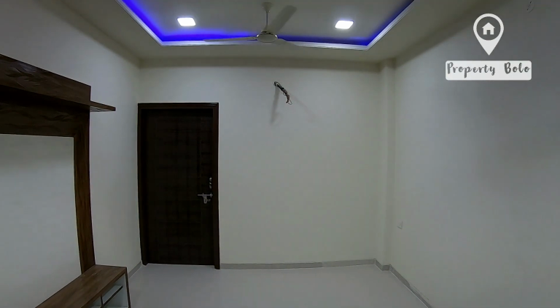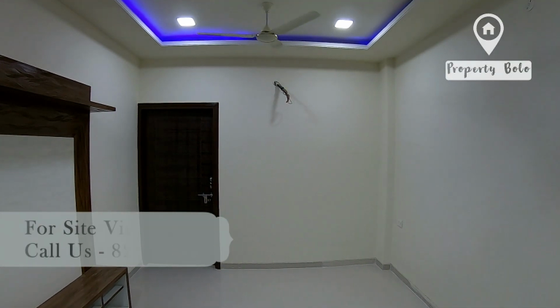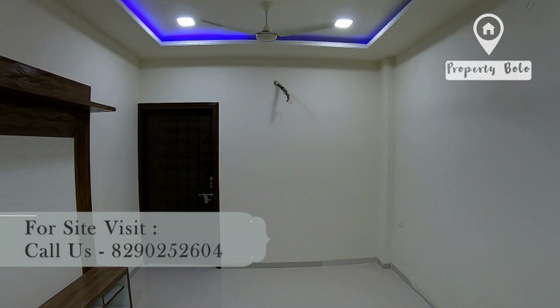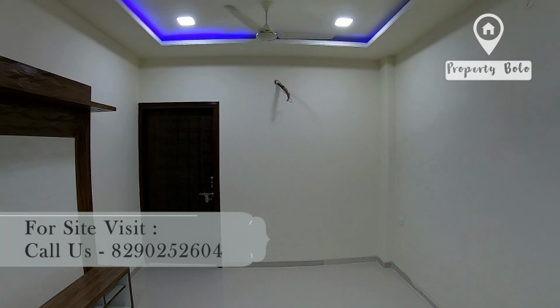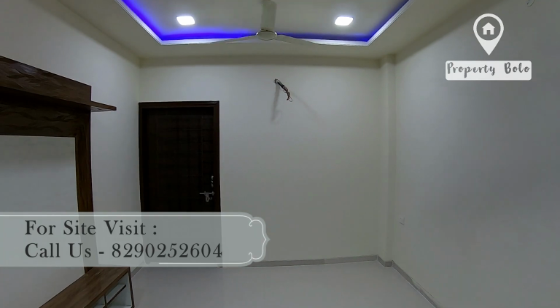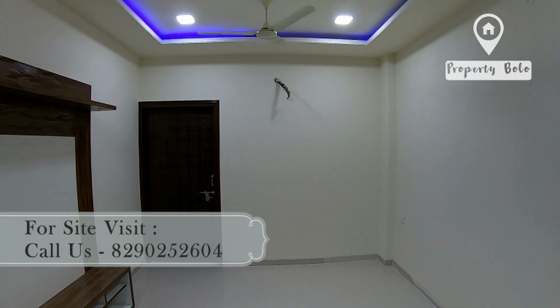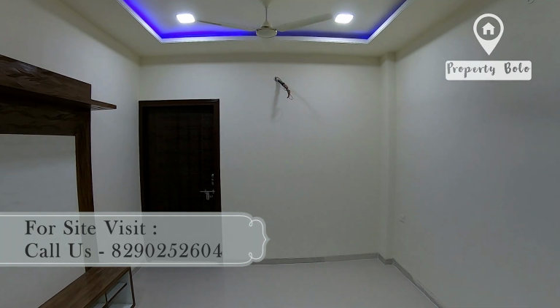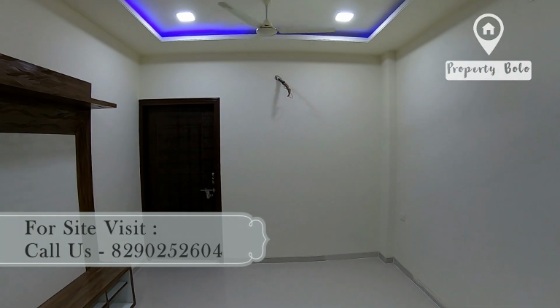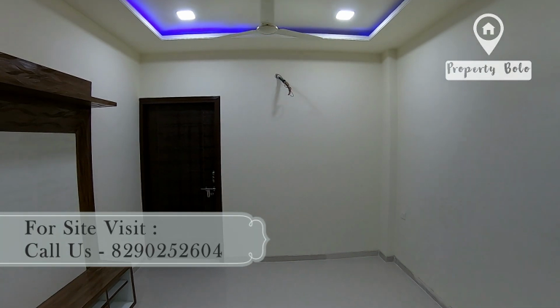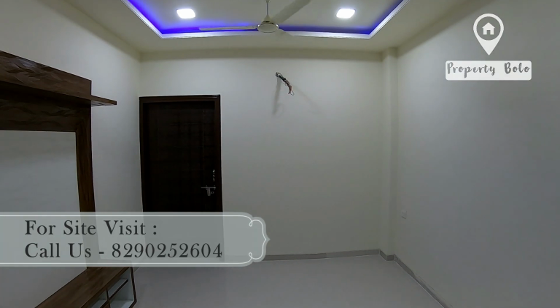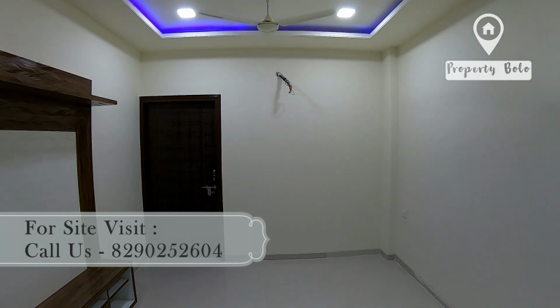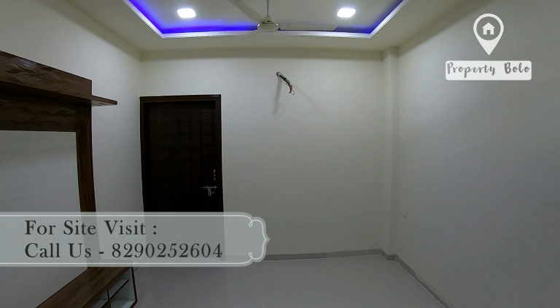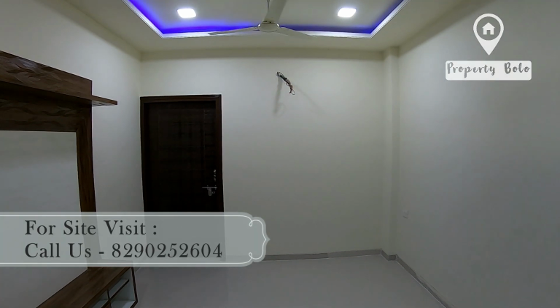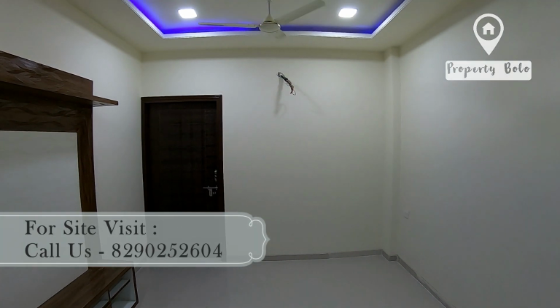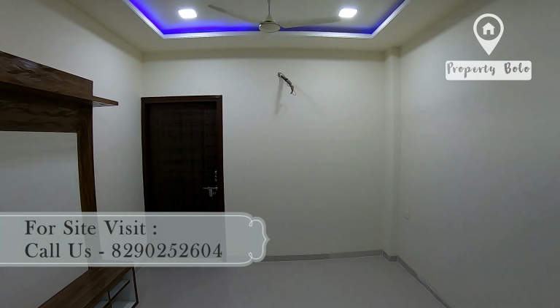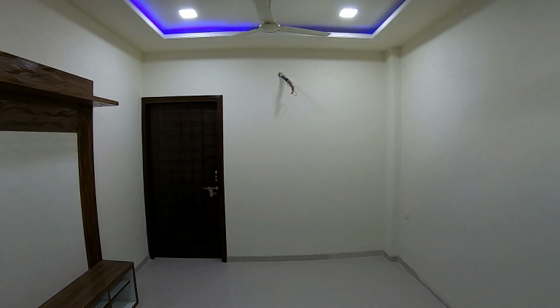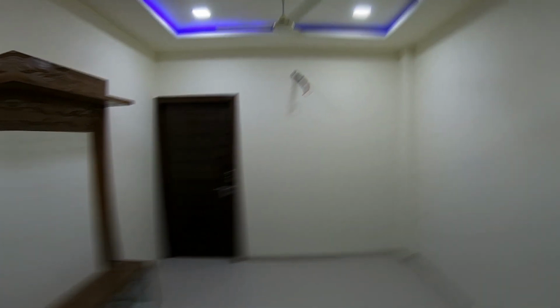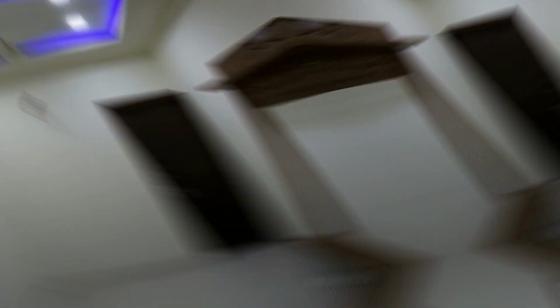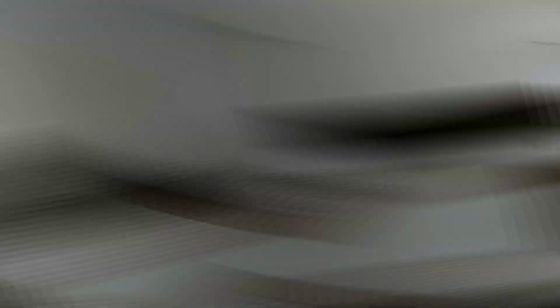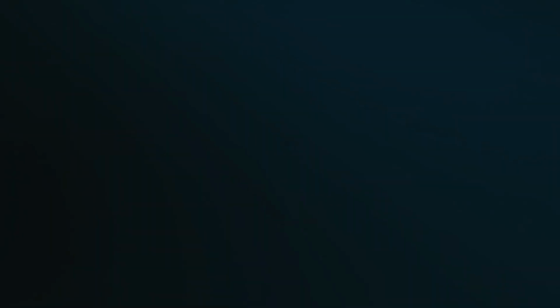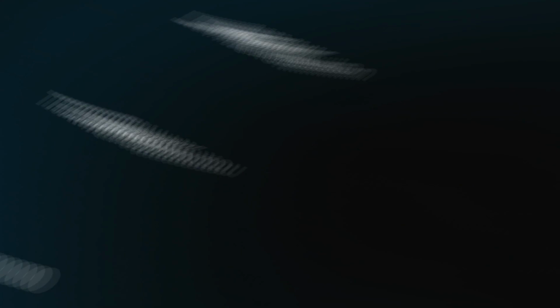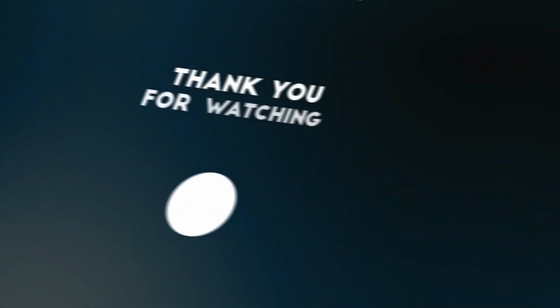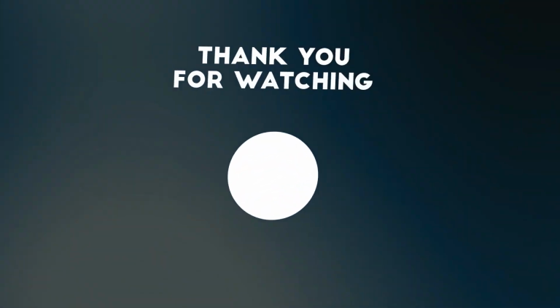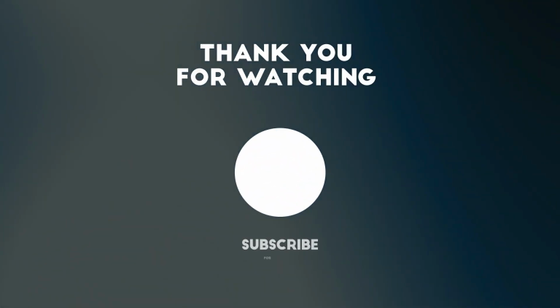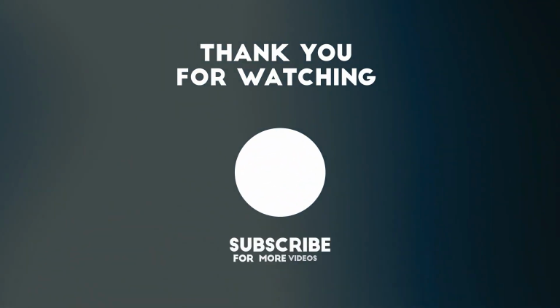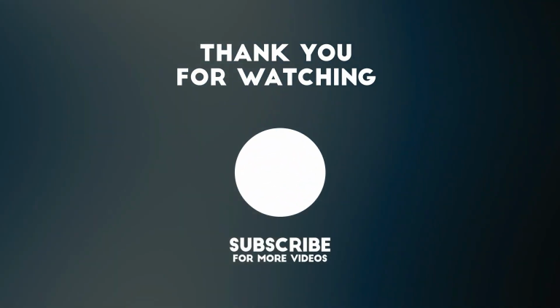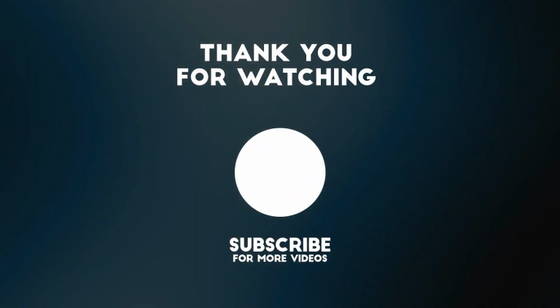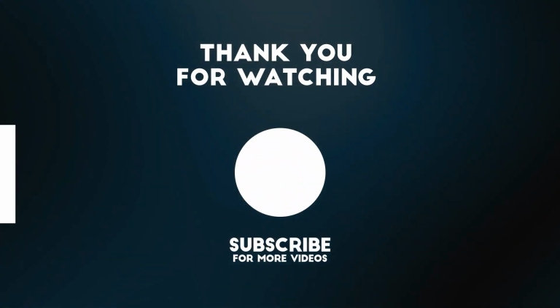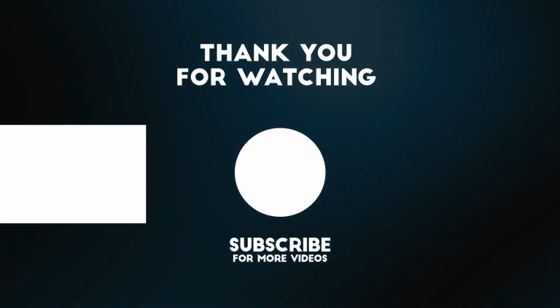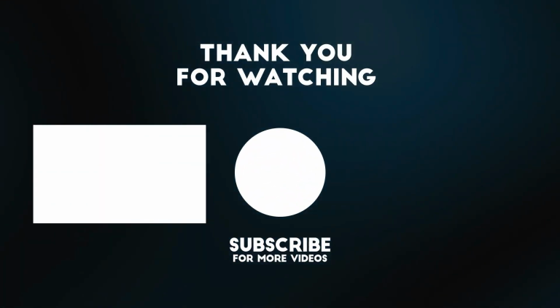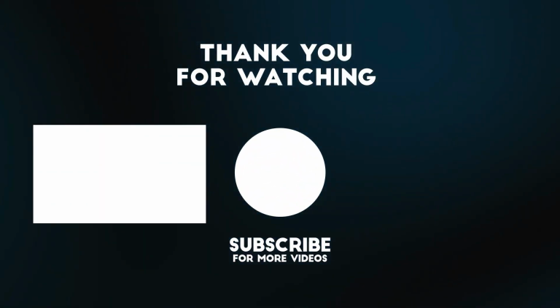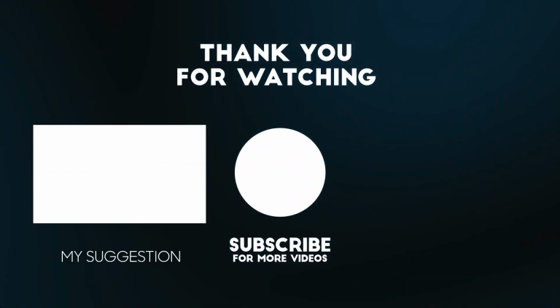If you like this property, just contact us. Subscribe.